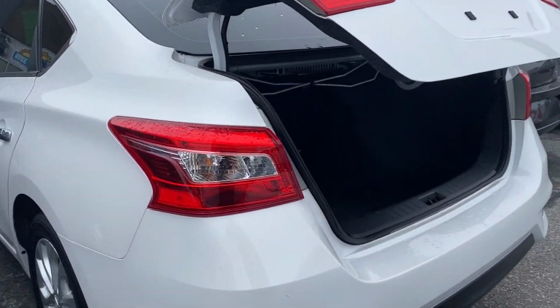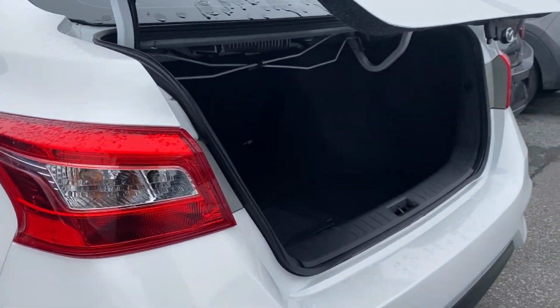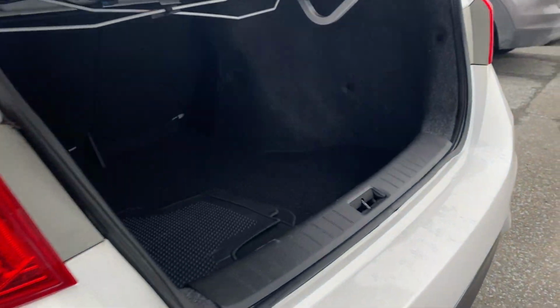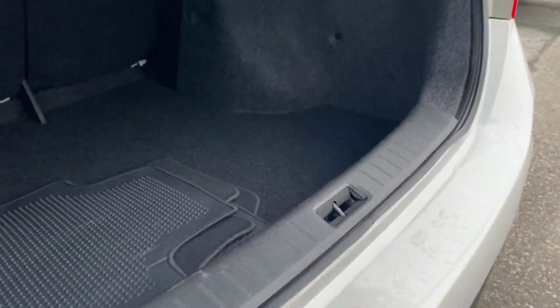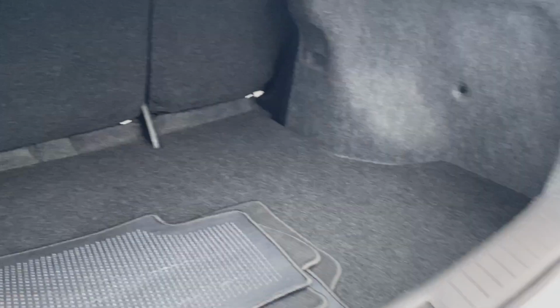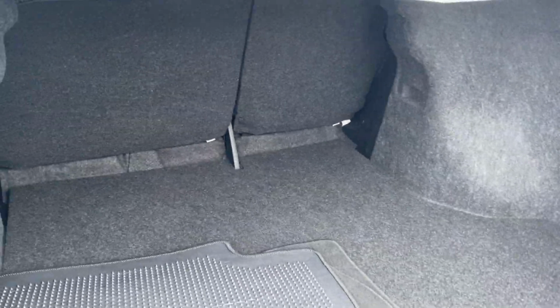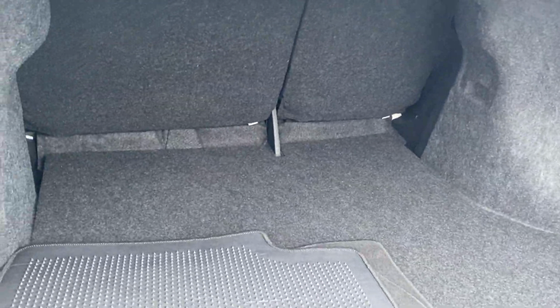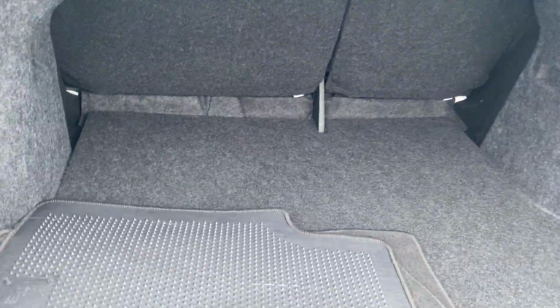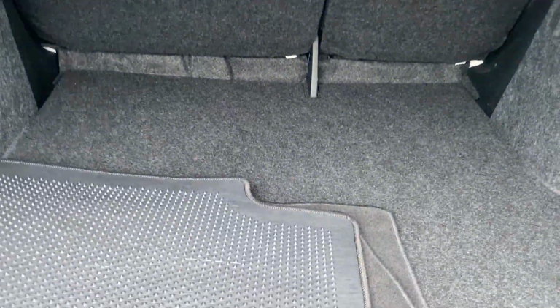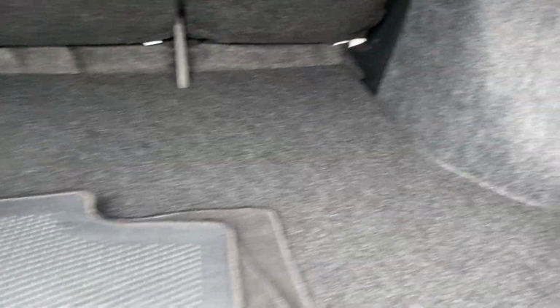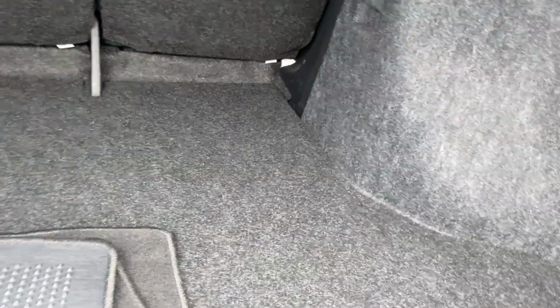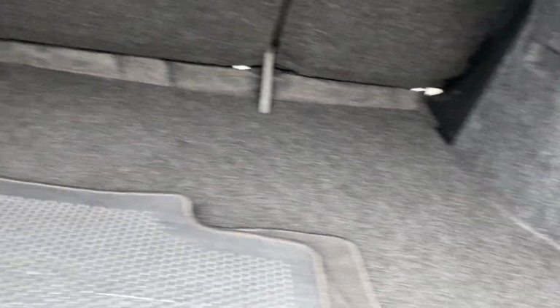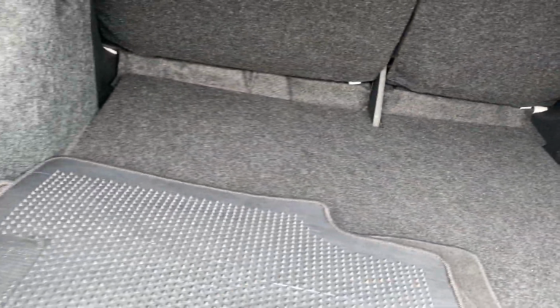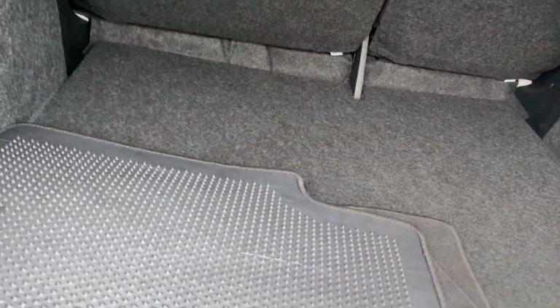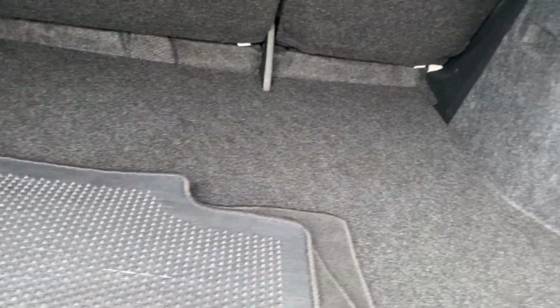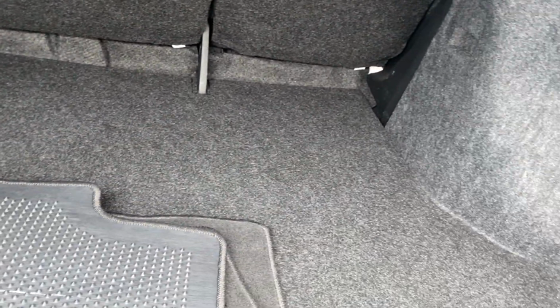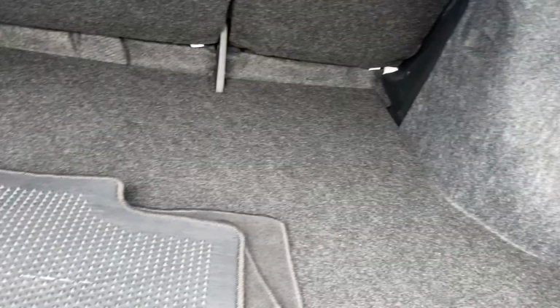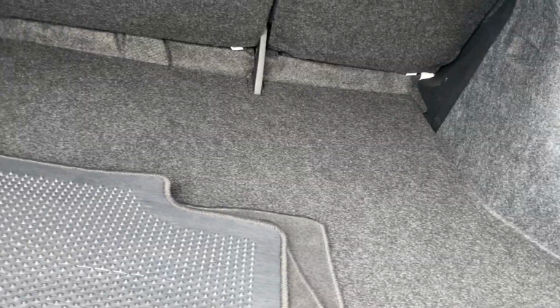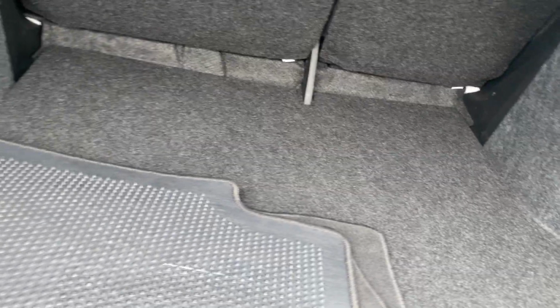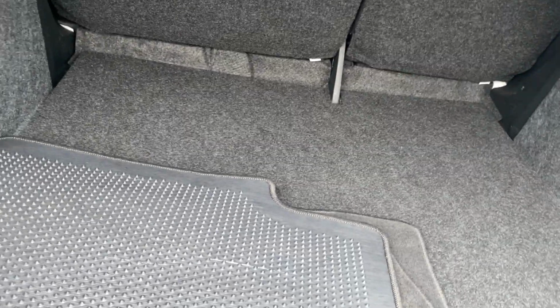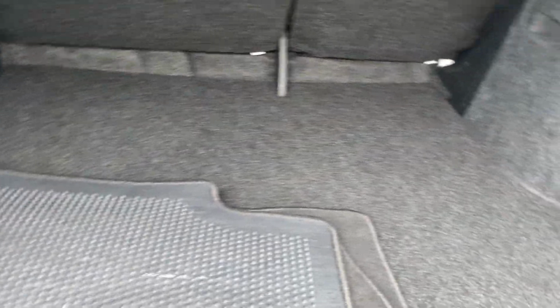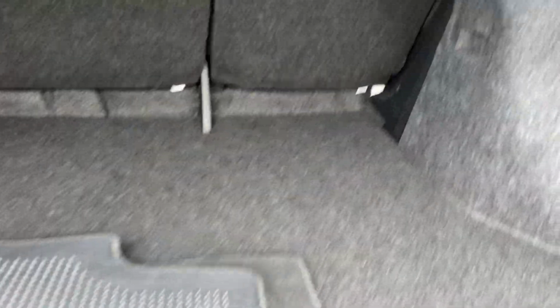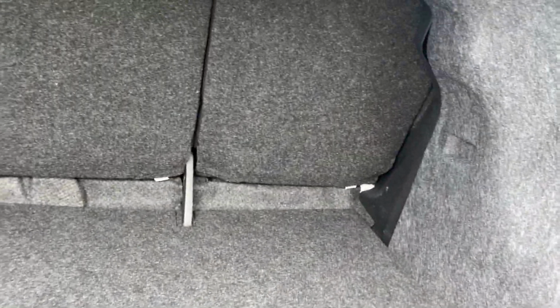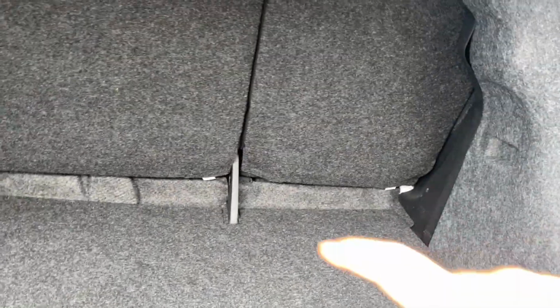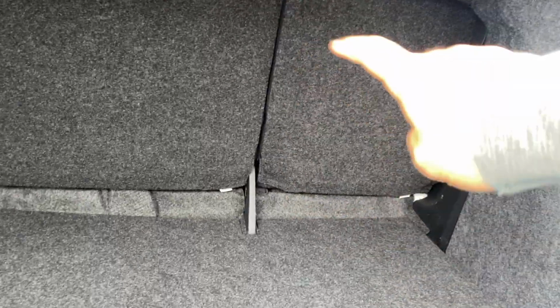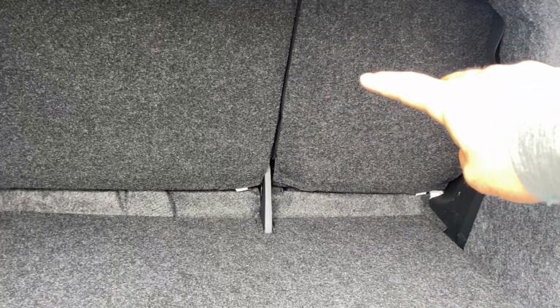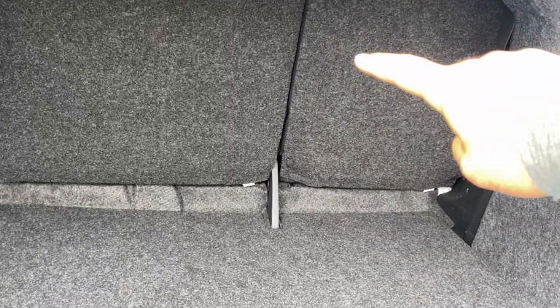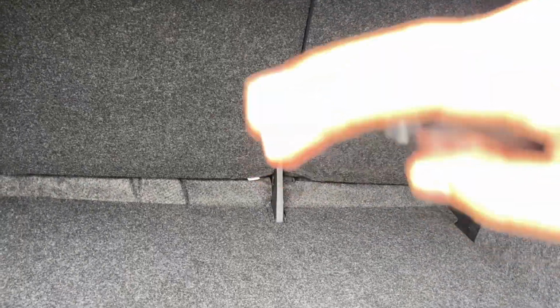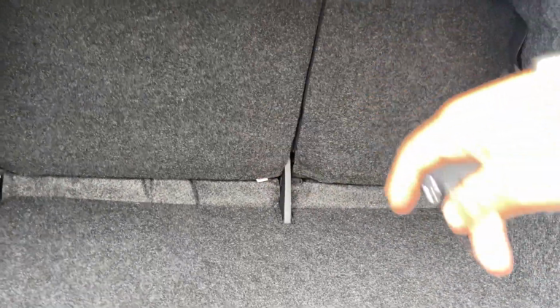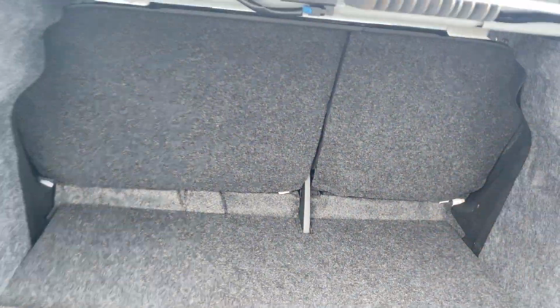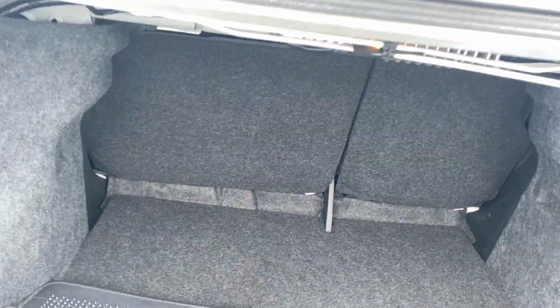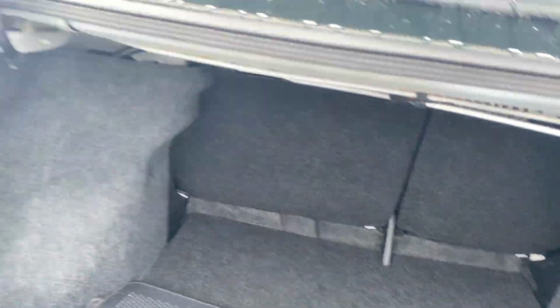Let me show you some of the trunk room. As you can see, super clean — floor mats back here. Tons of room for one, two, three hockey bags, a few golf bags, or groceries for sure. You have the 60-40 rear split folding seats. Put those down to make more room for your cargo.